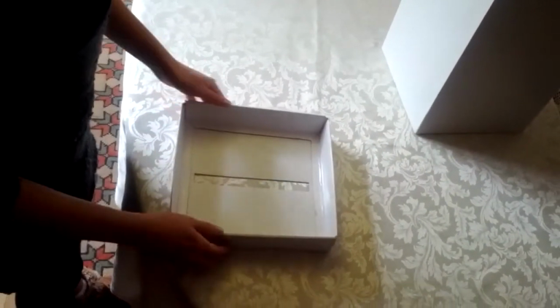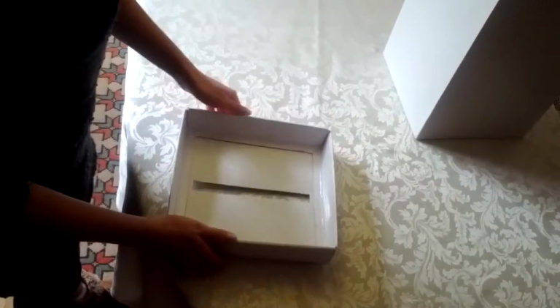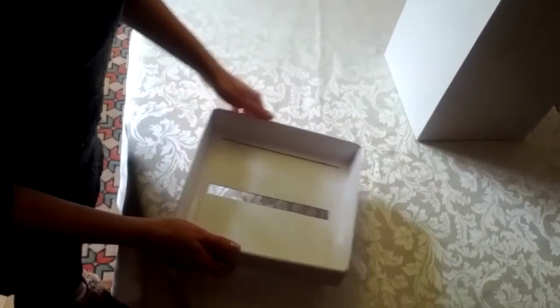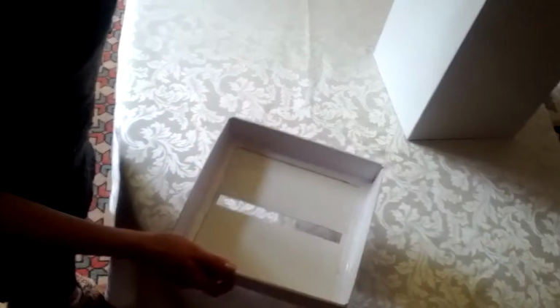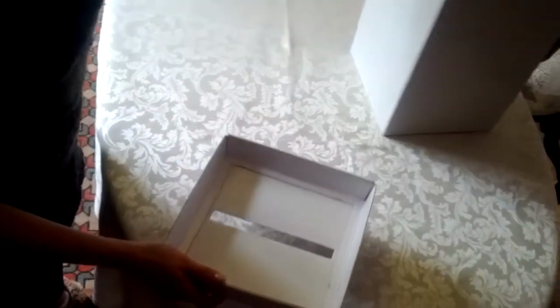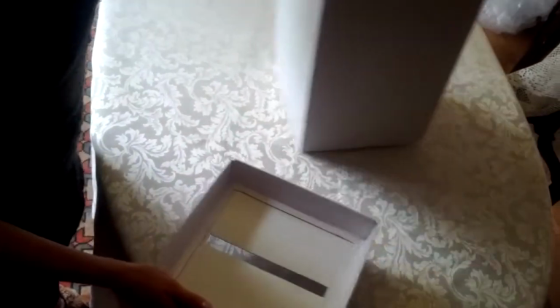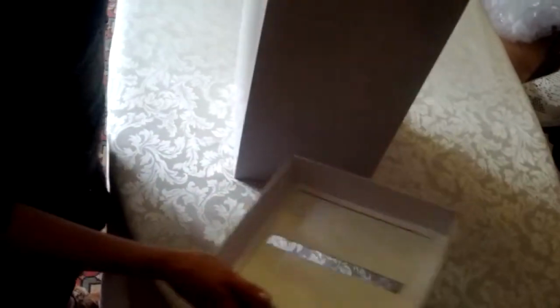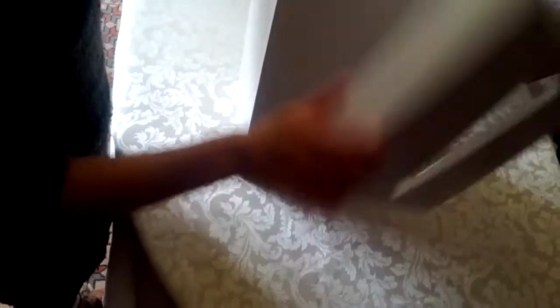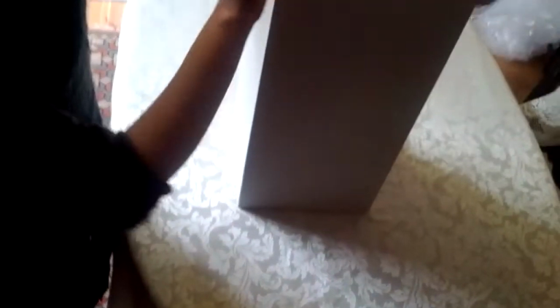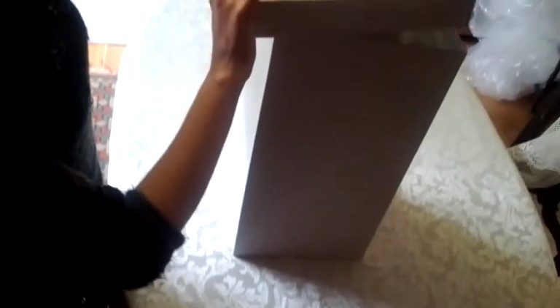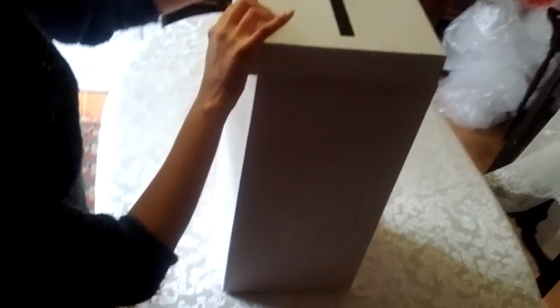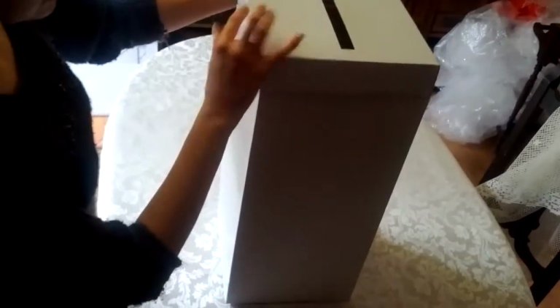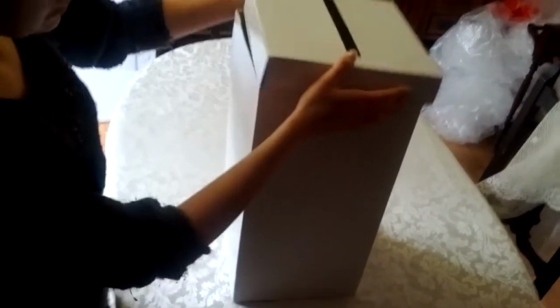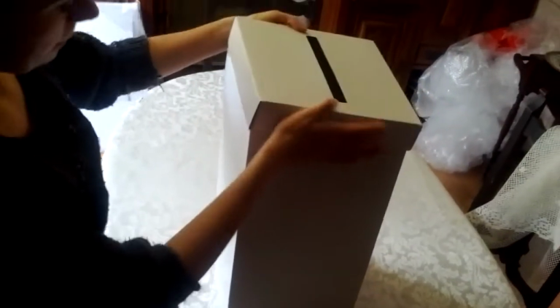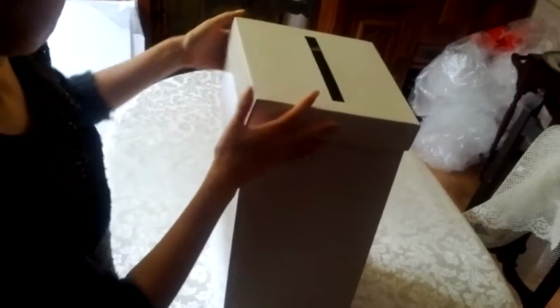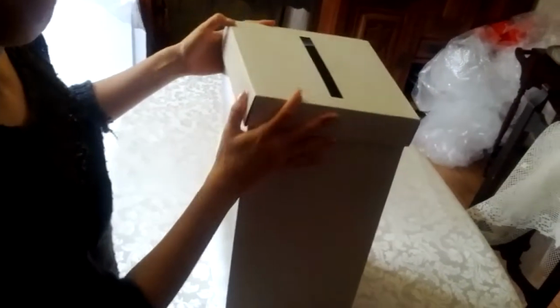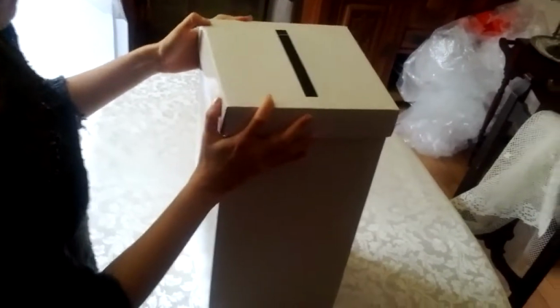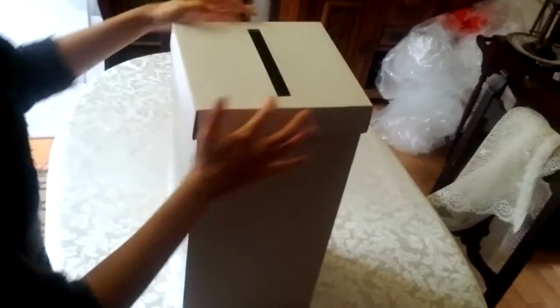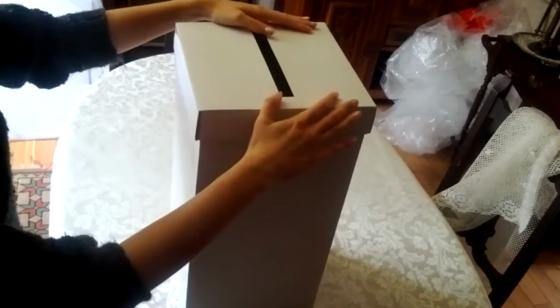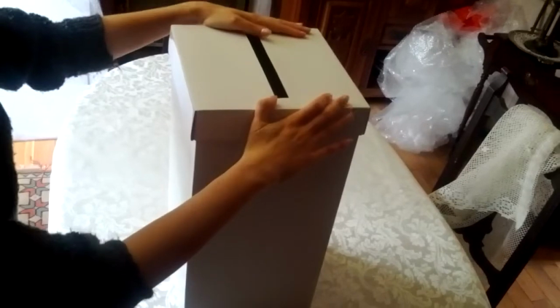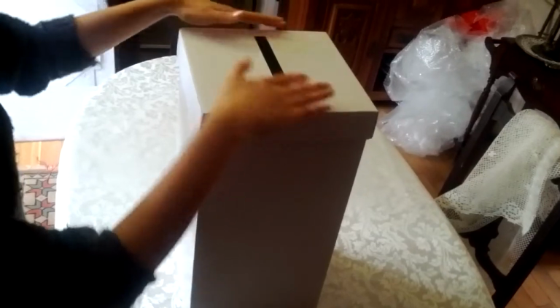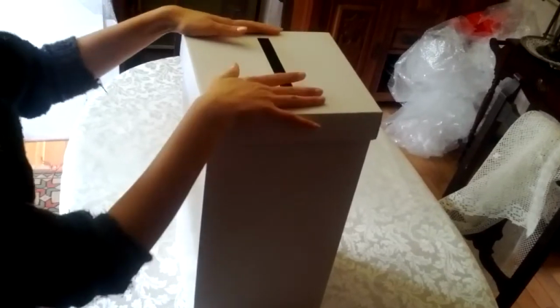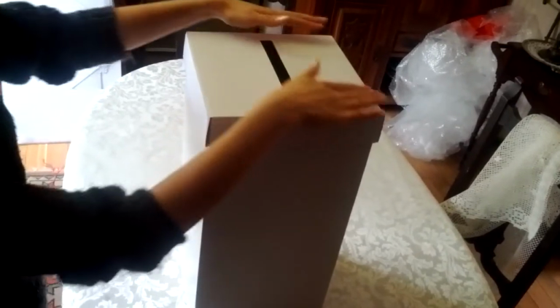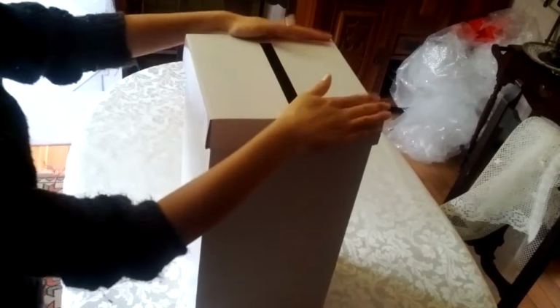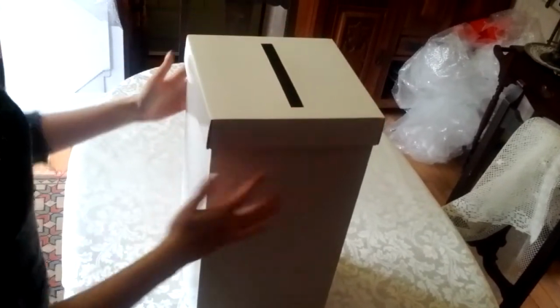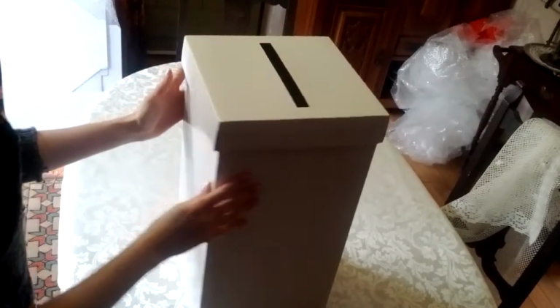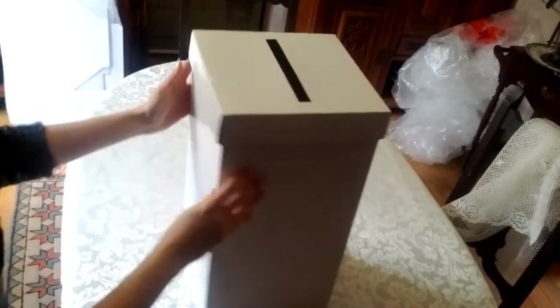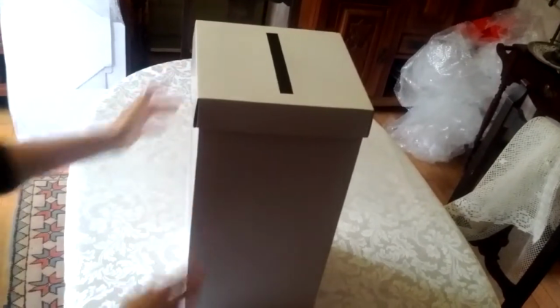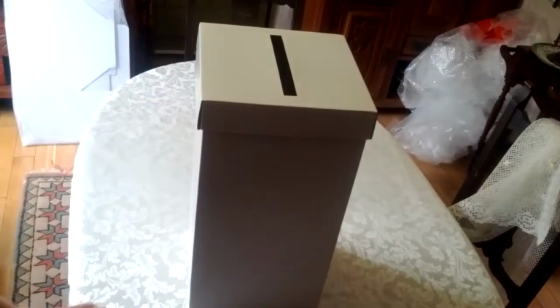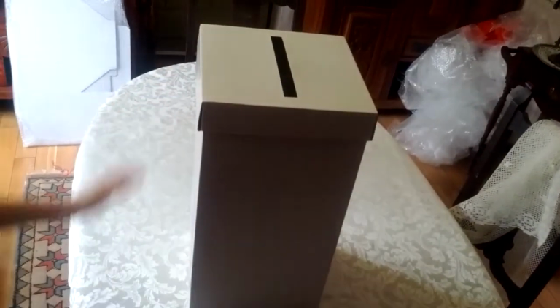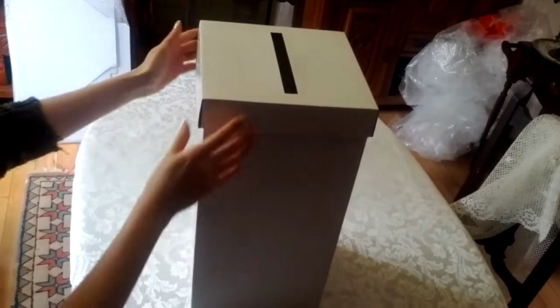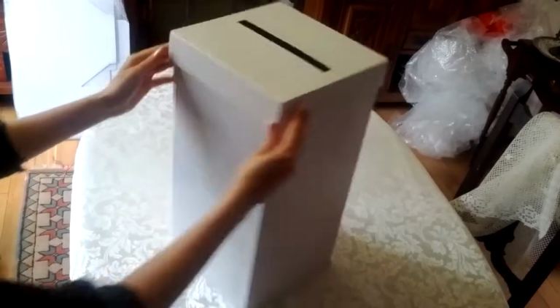And then we just put that on top. And that's the lid. And that's your wedding post box.